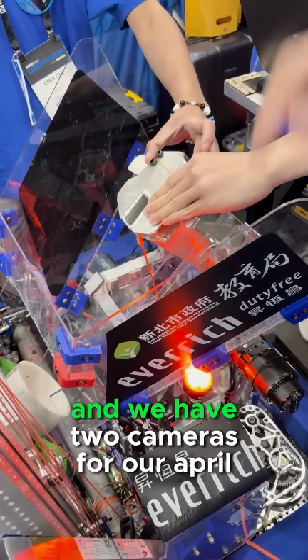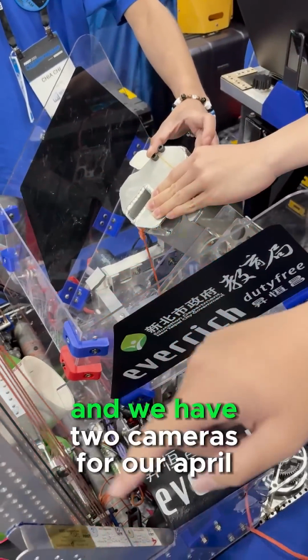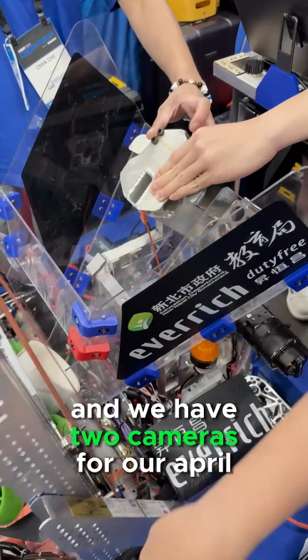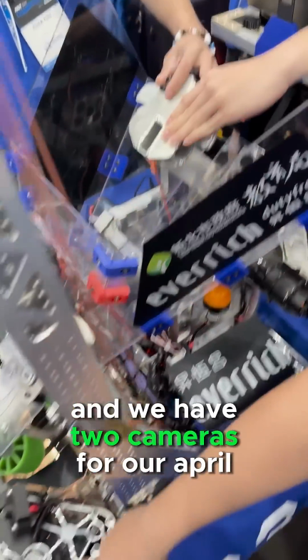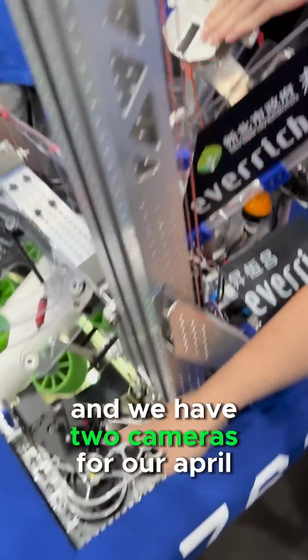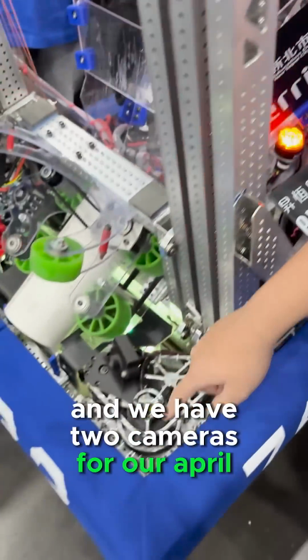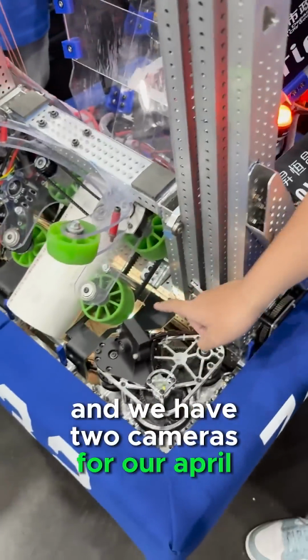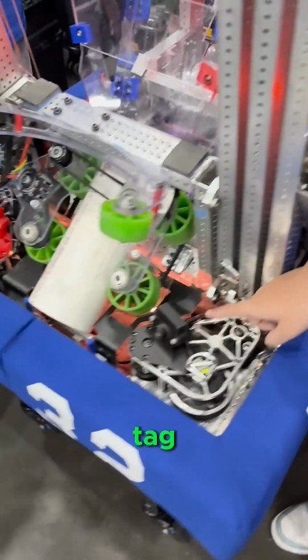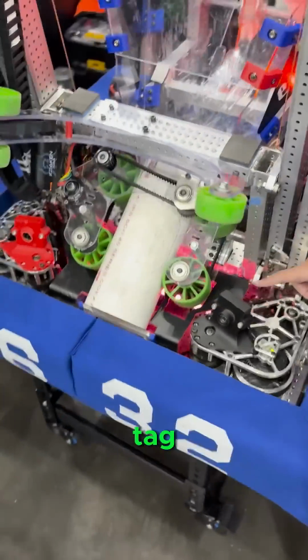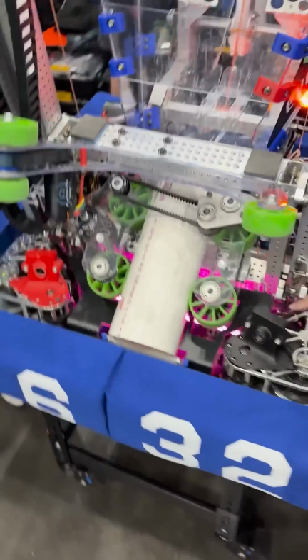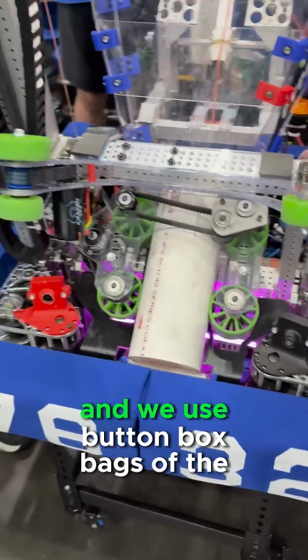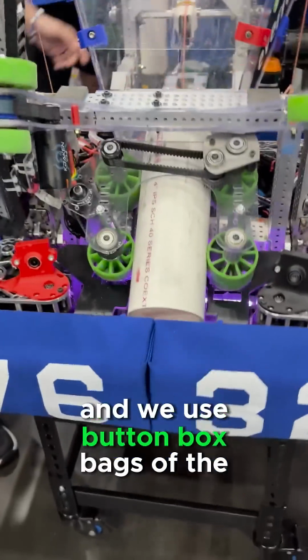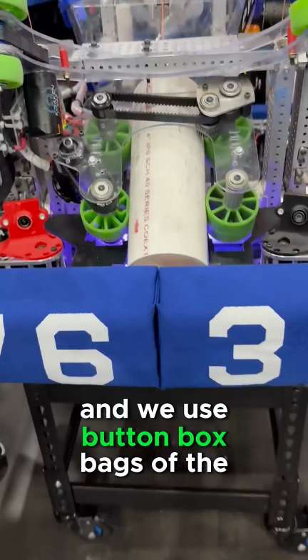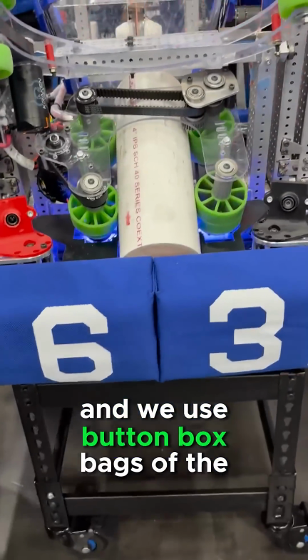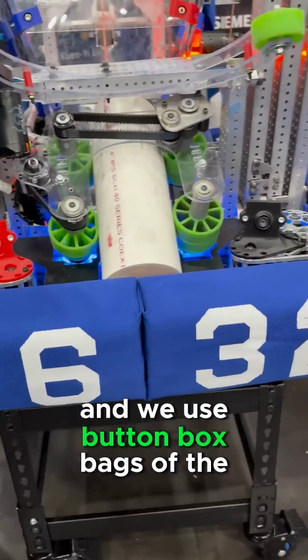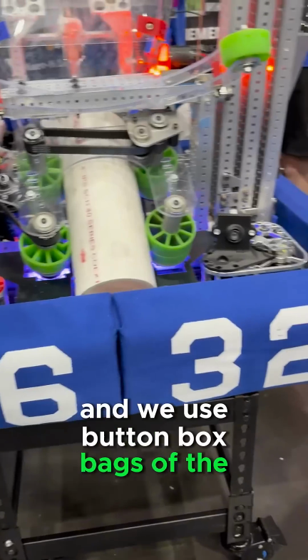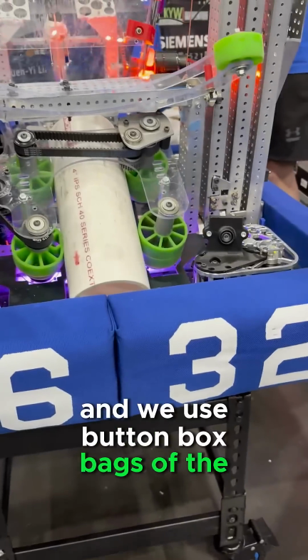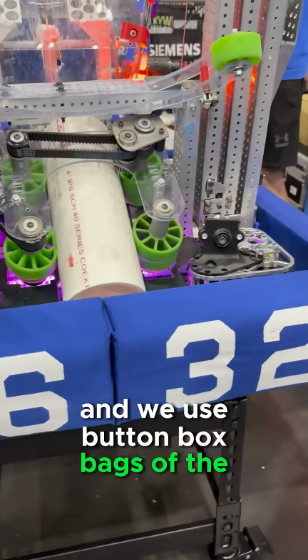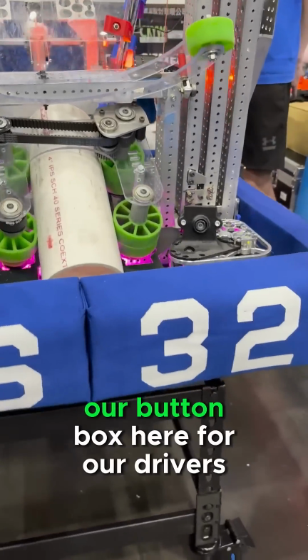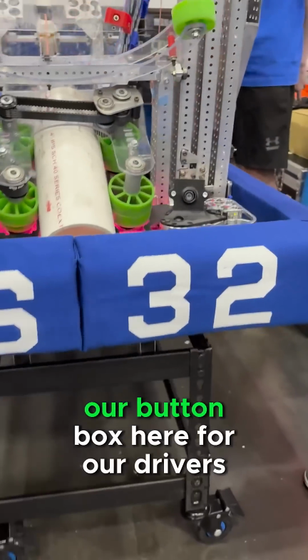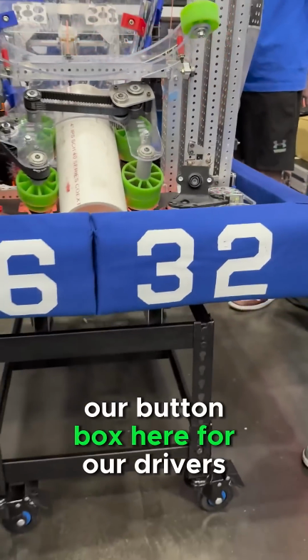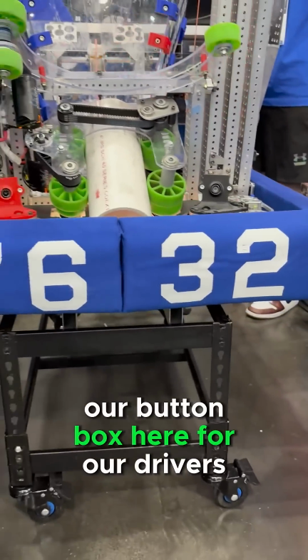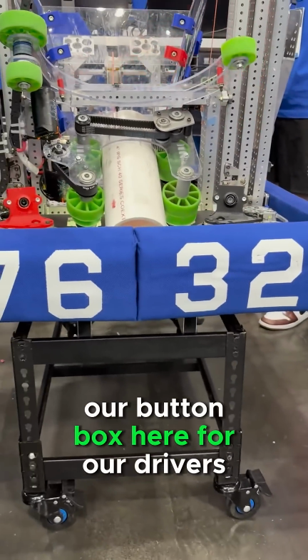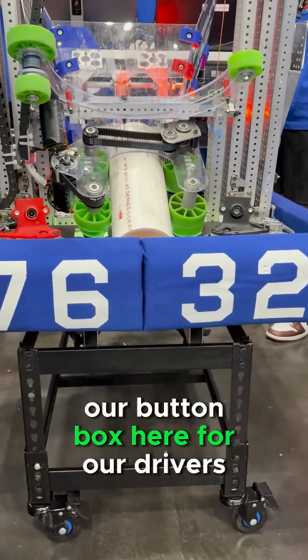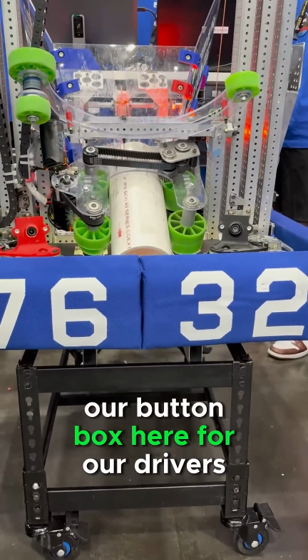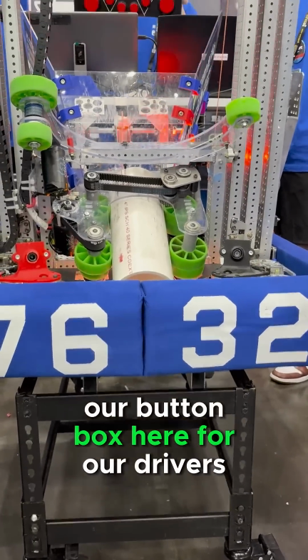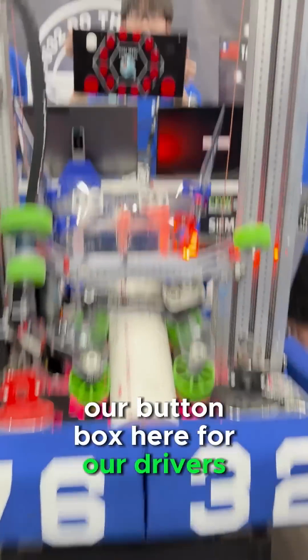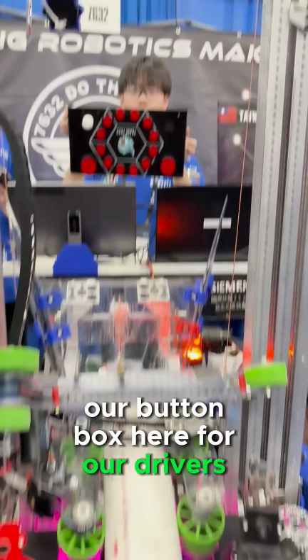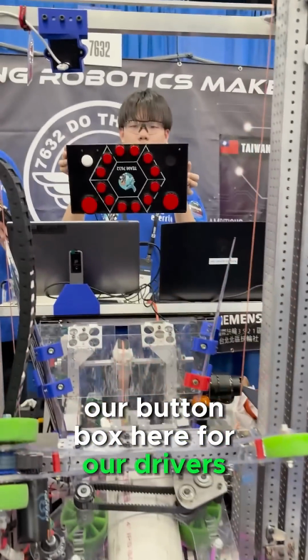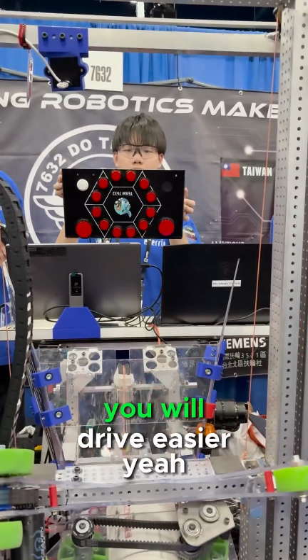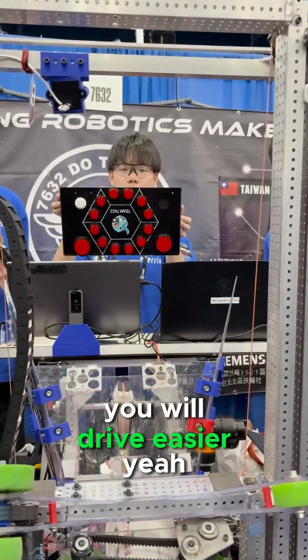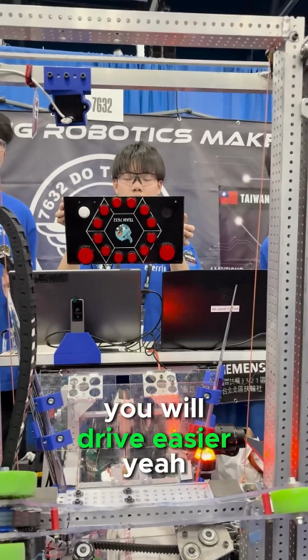And we have two cameras for our AprilTags. And we use the bottom box — backs of our bottom box here — for our drivers, so it will be easier to drive.